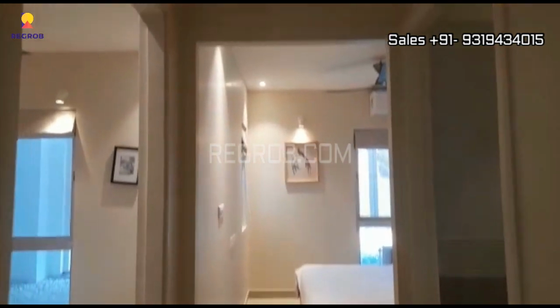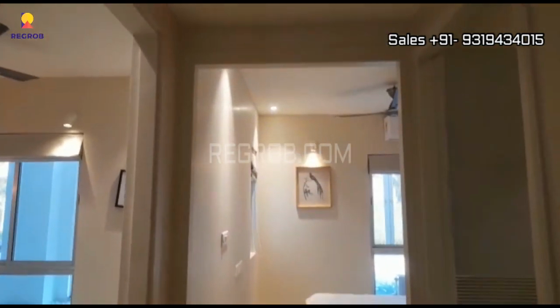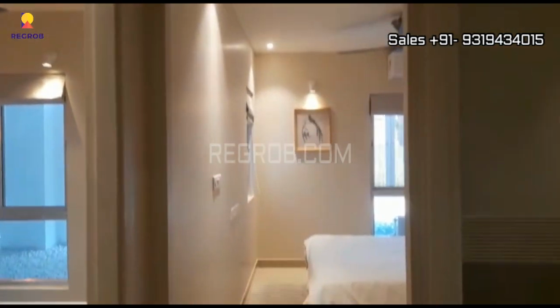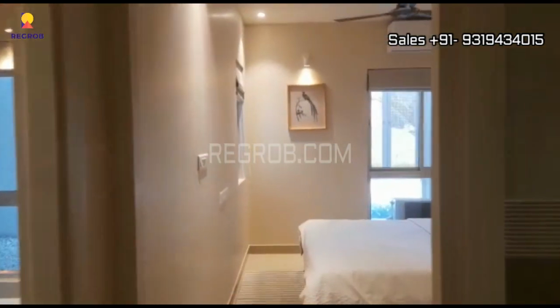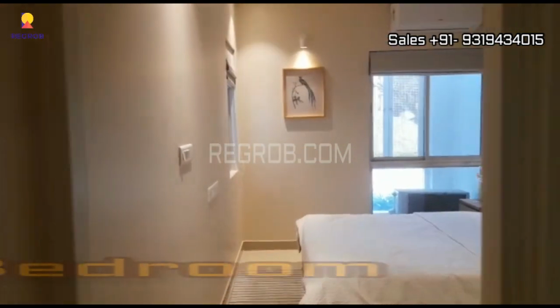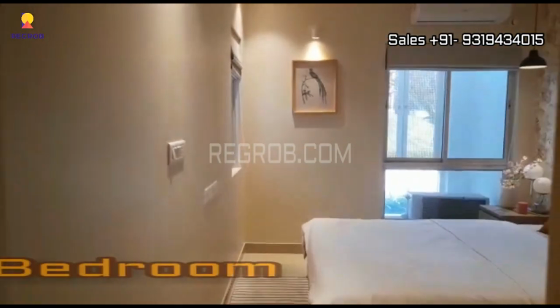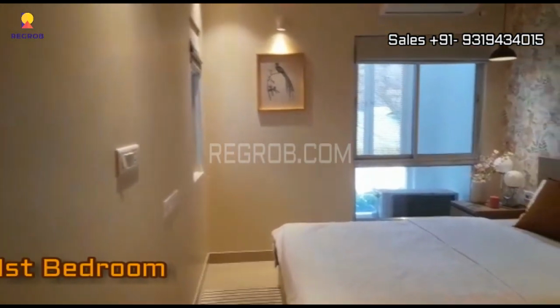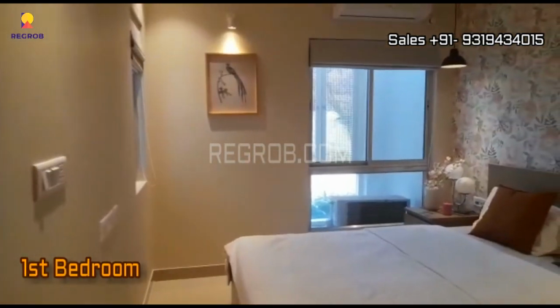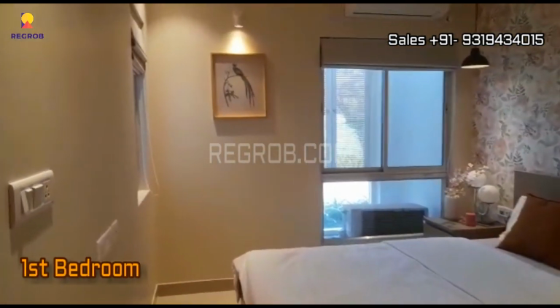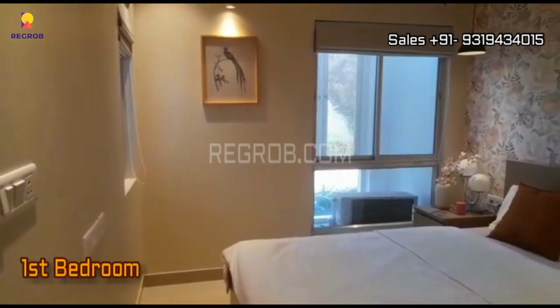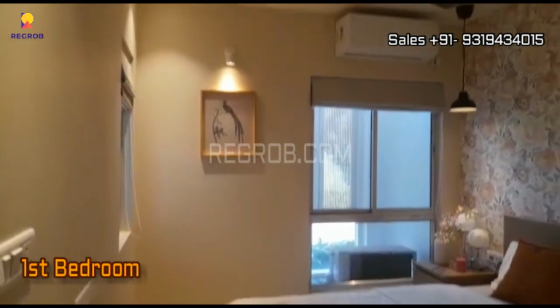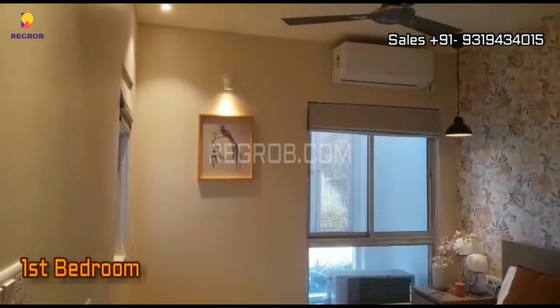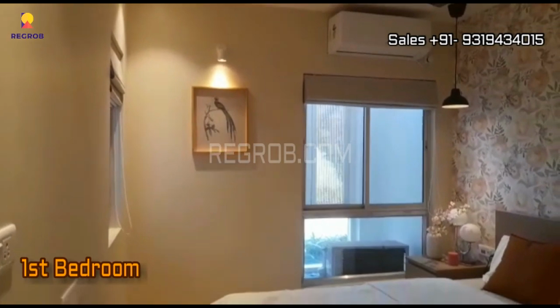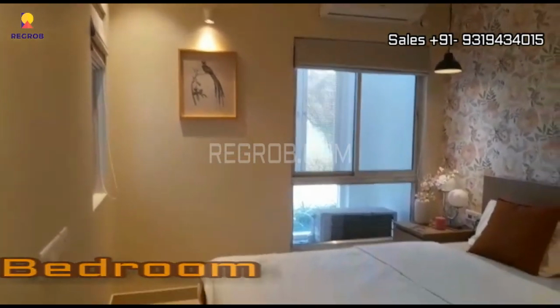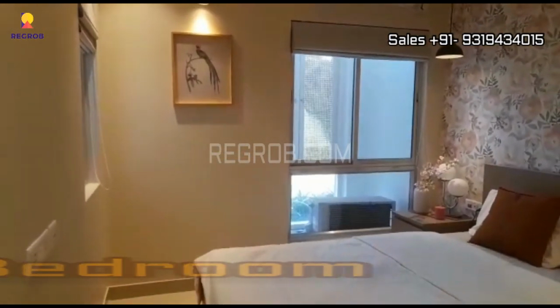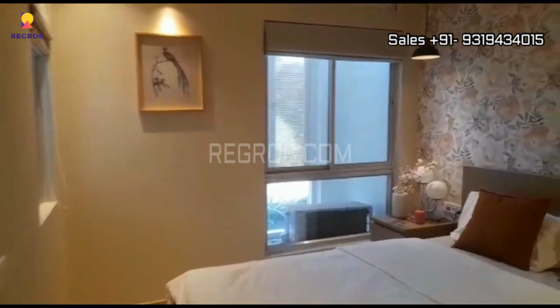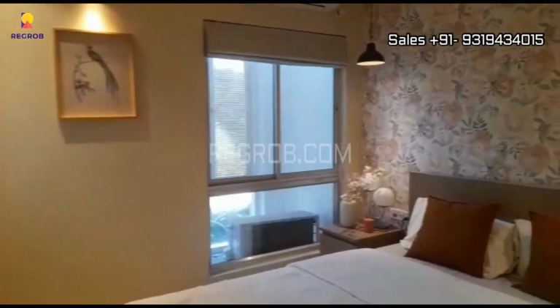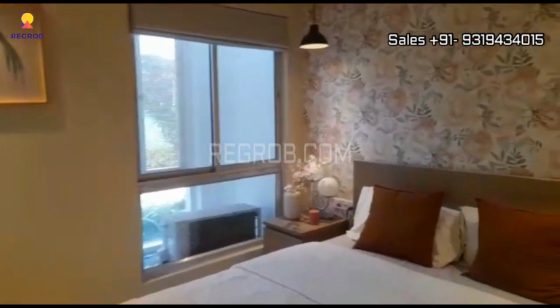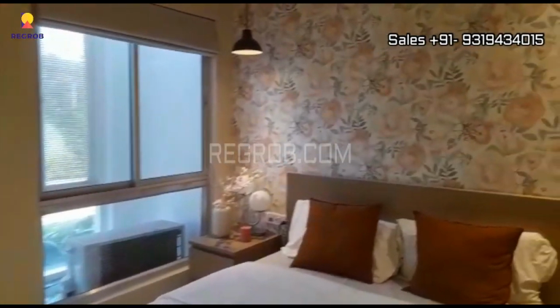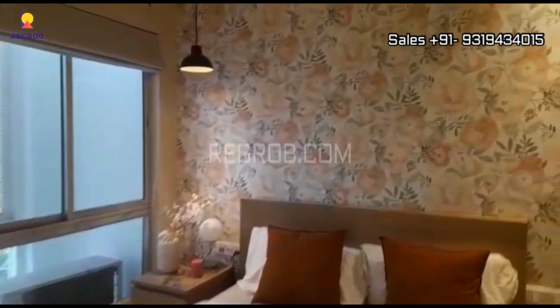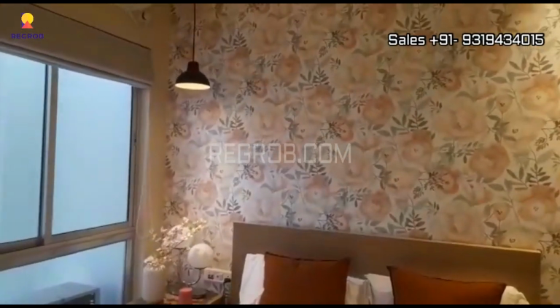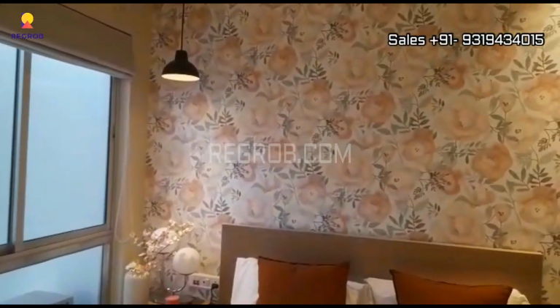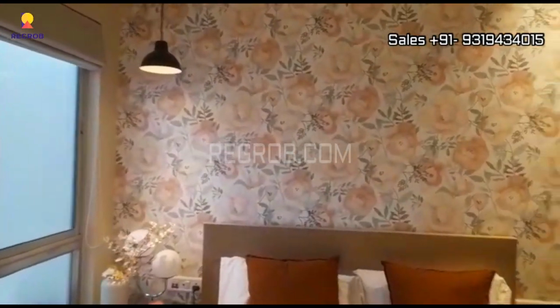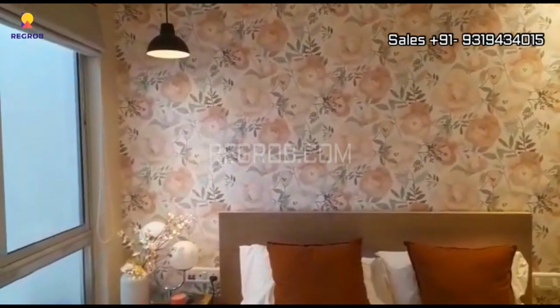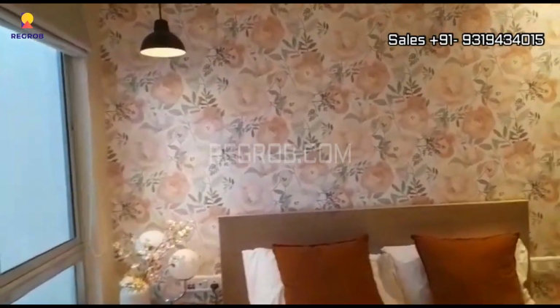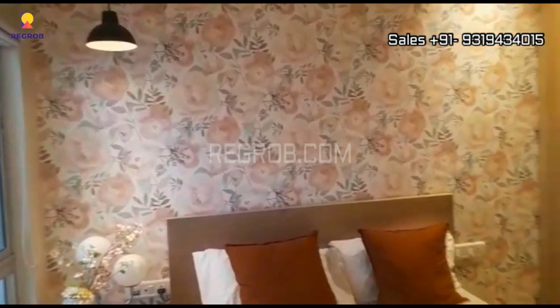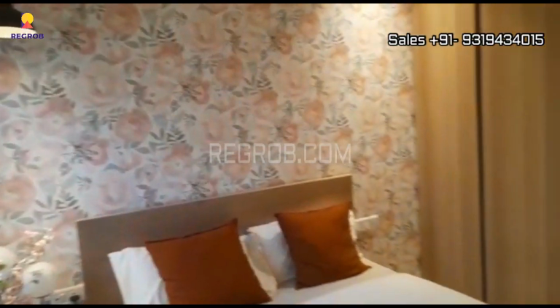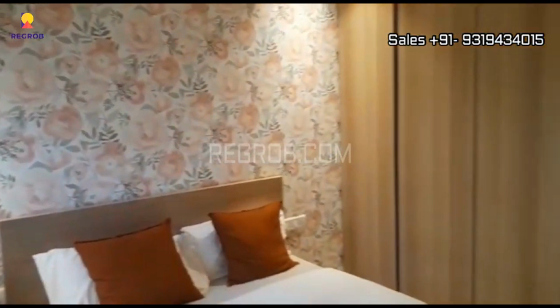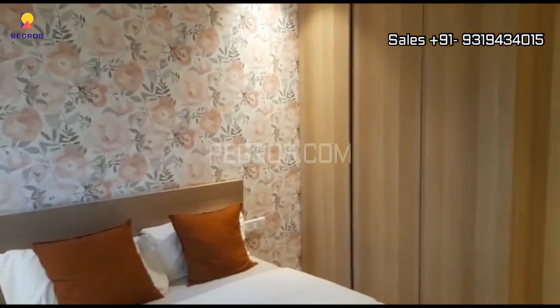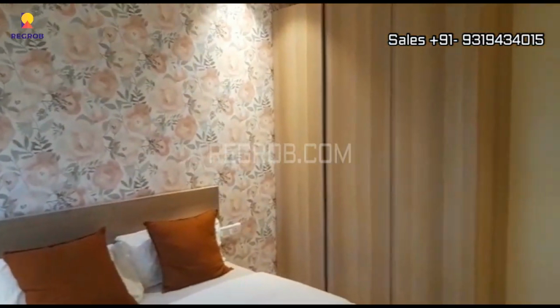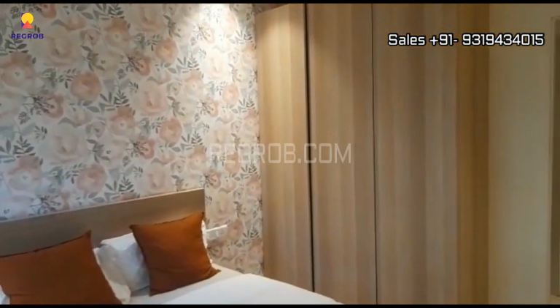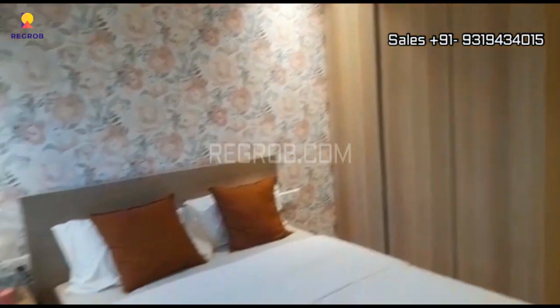And now we are heading towards the first bedroom. So this is the bedroom space. The room is nicely designed with a beautiful interior.